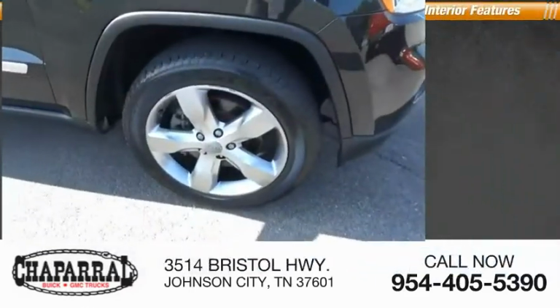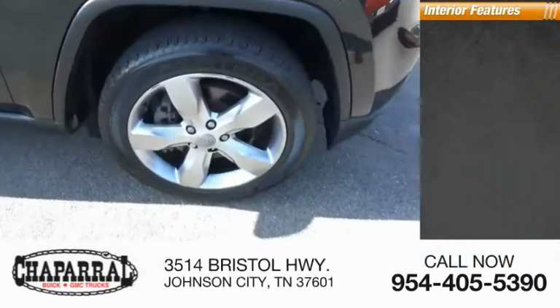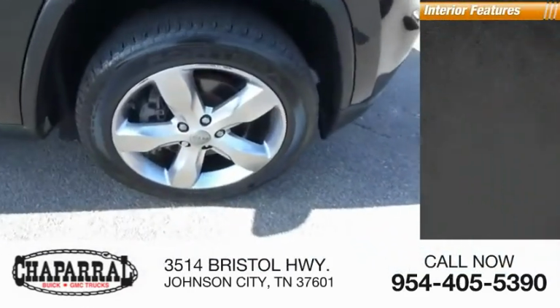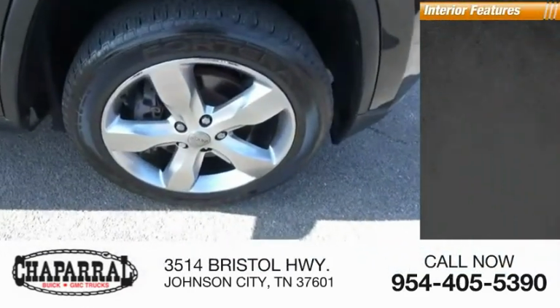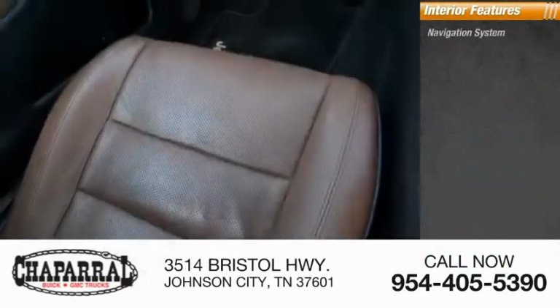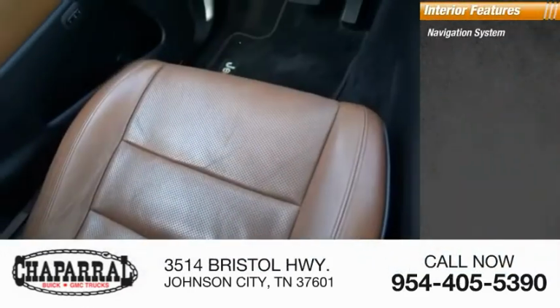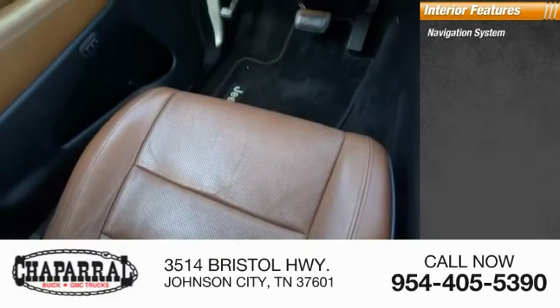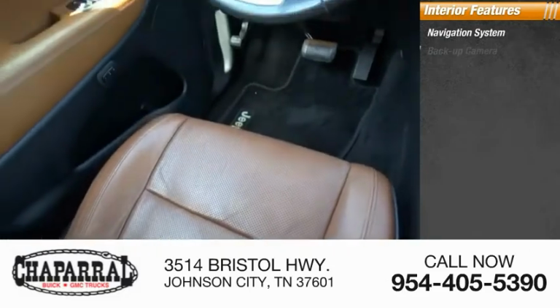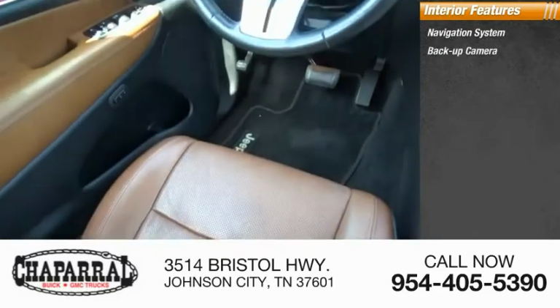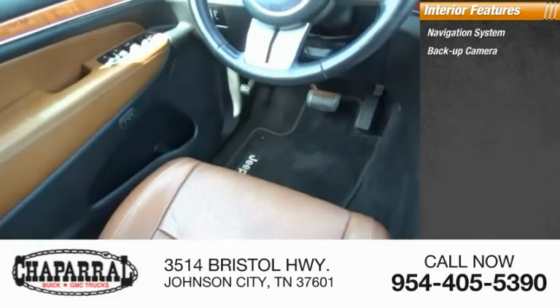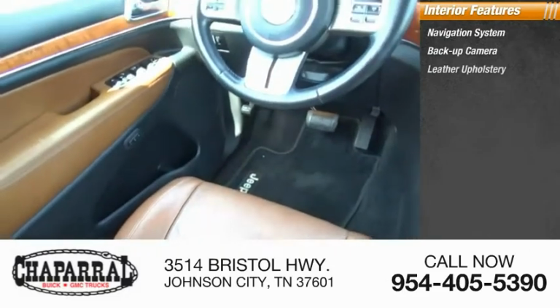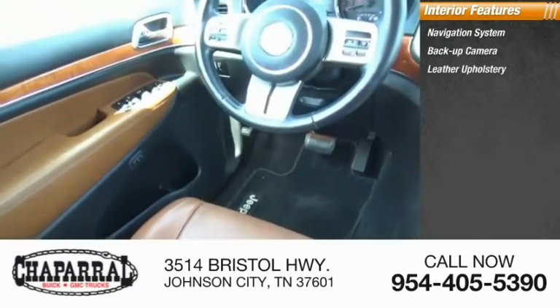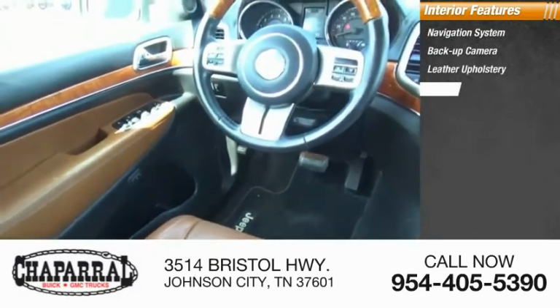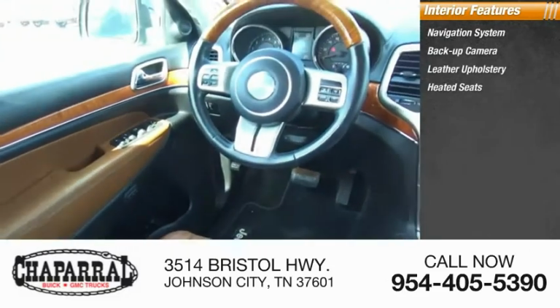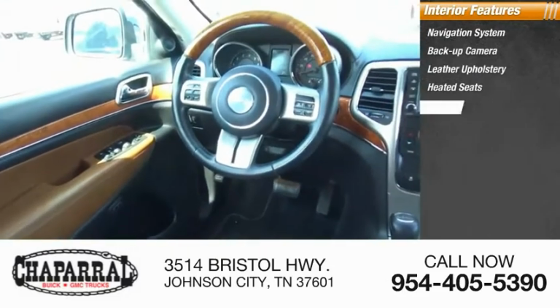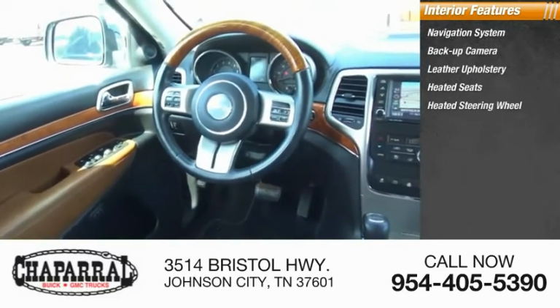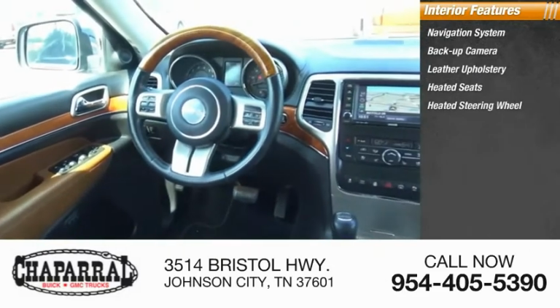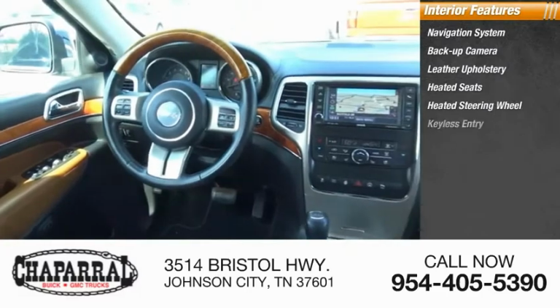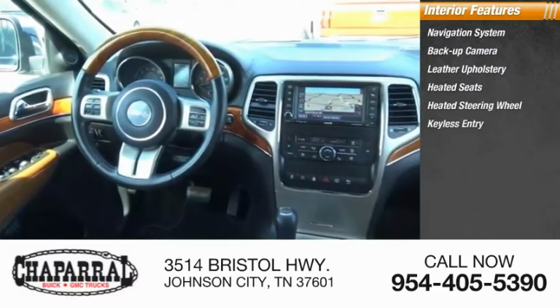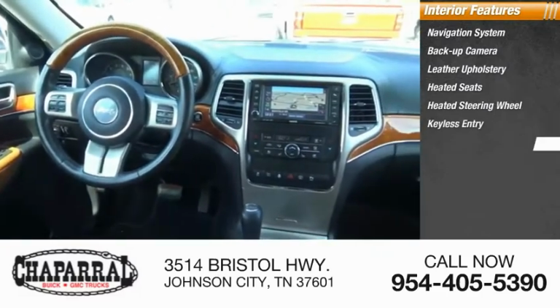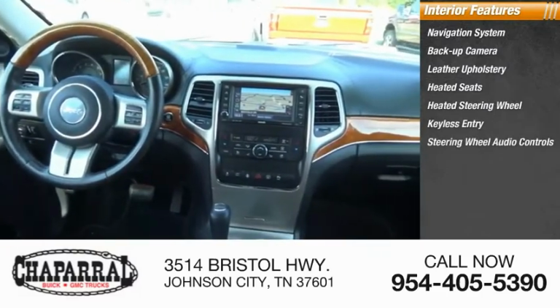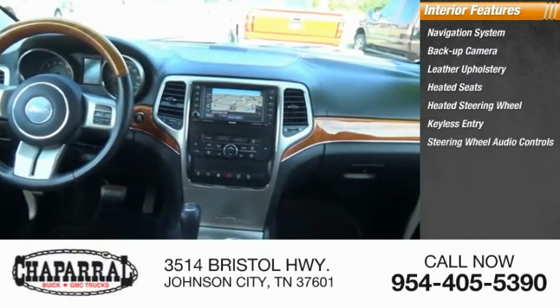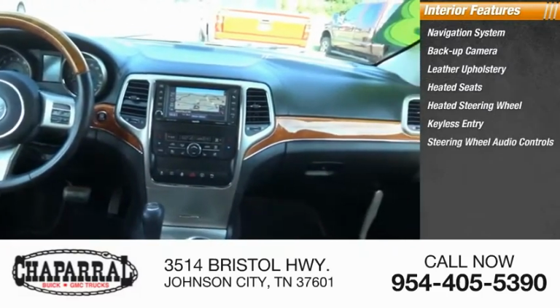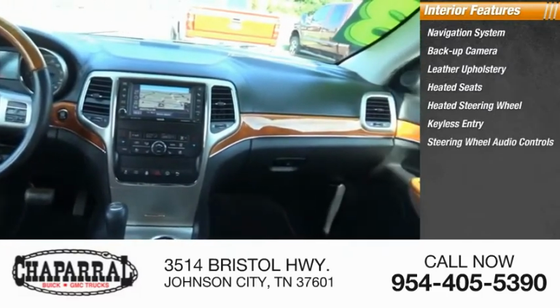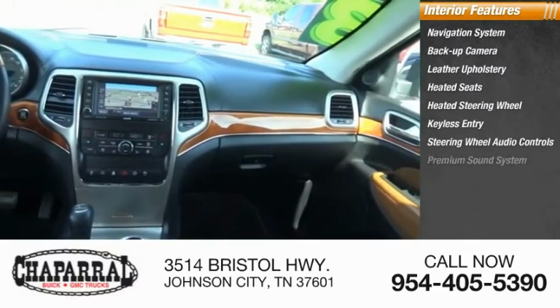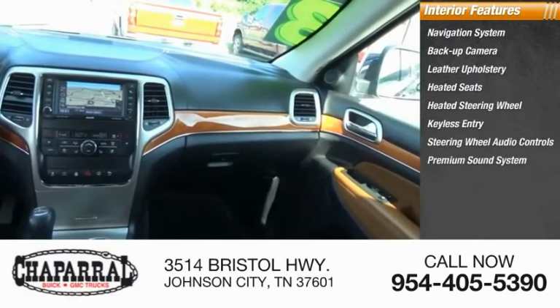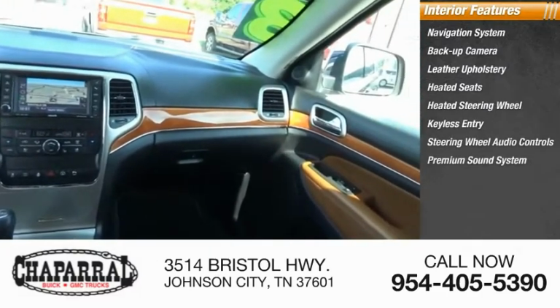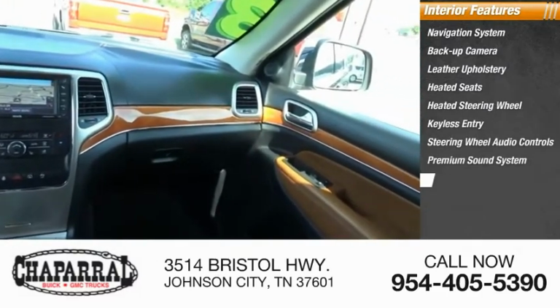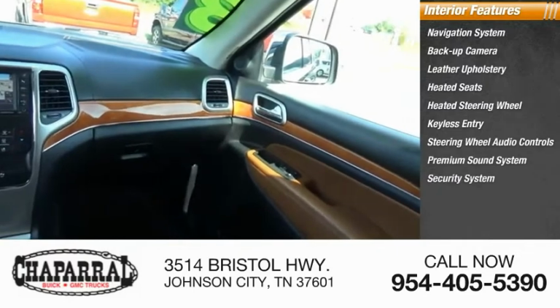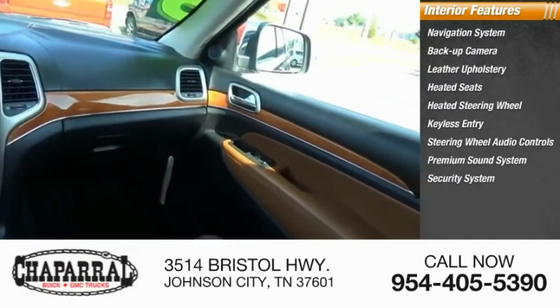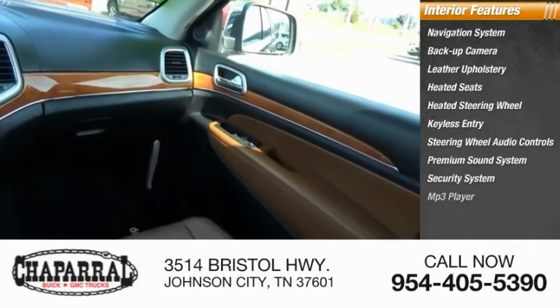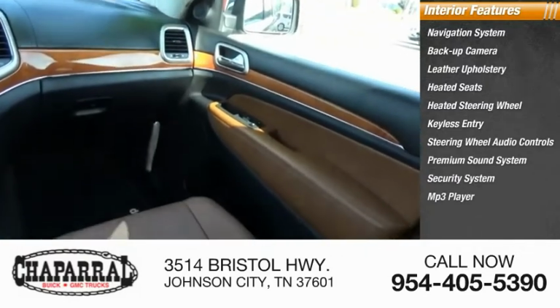Inside you'll find a Navigation System, Backup Camera, Leather Upholstery, Heated Seats, Heated Steering Wheel, Keyless Entry, Steering Wheel Audio Controls, Premium Sound System, Security System, and MP3 Player.